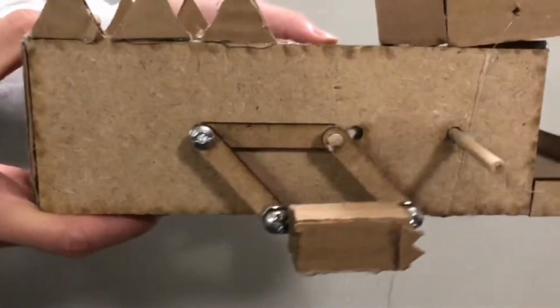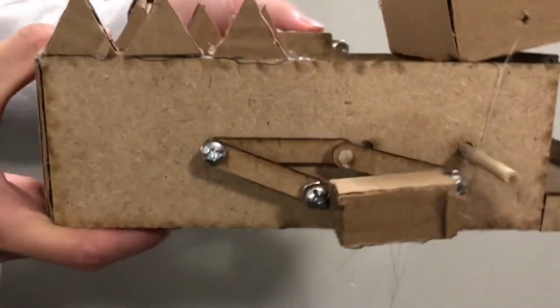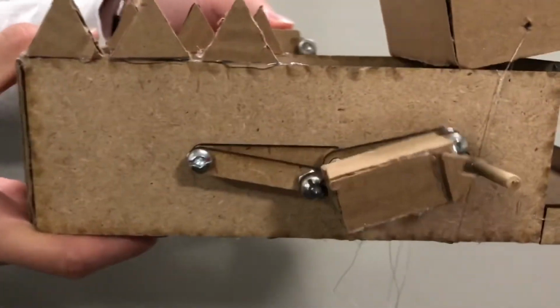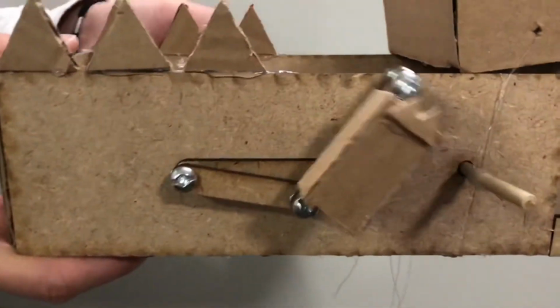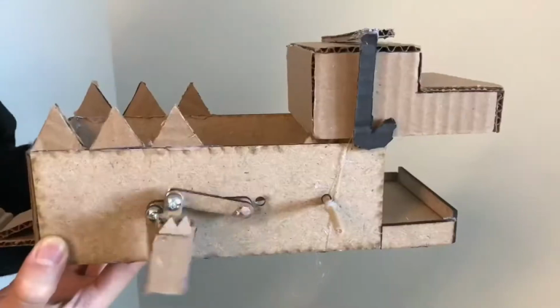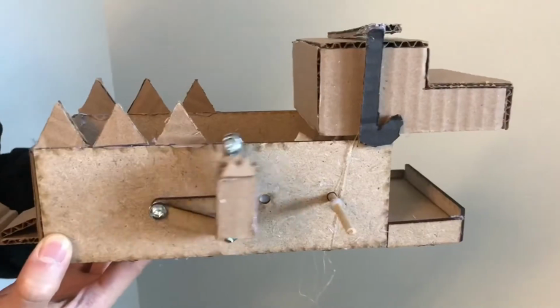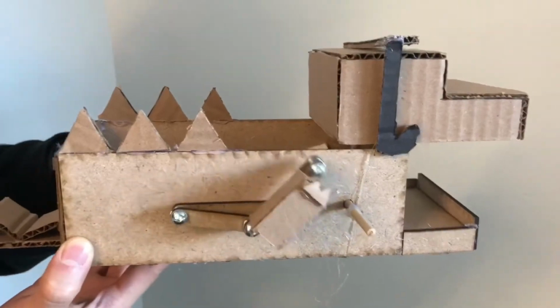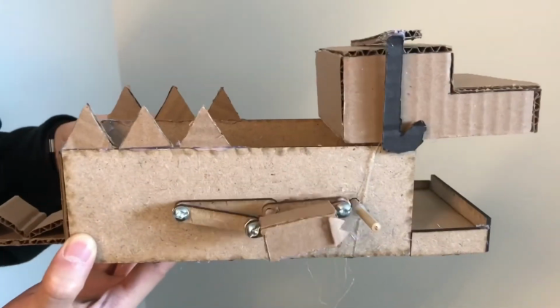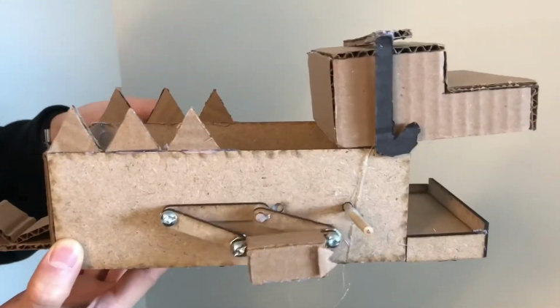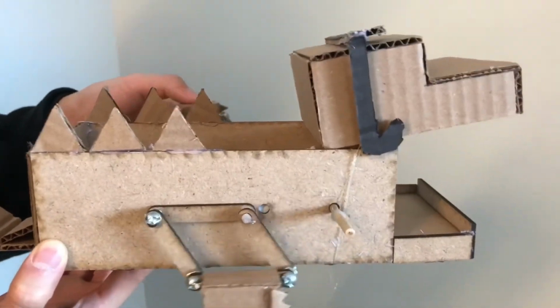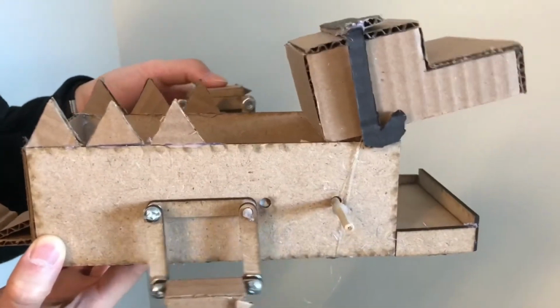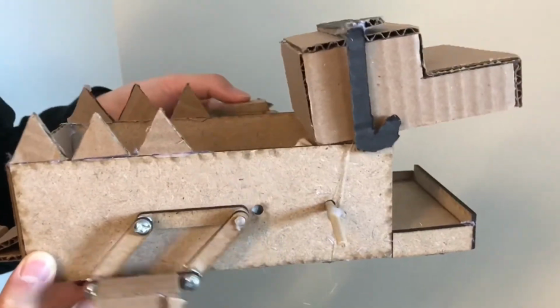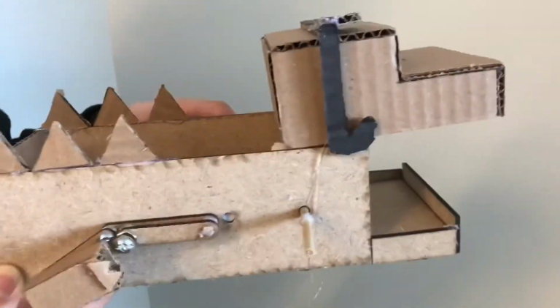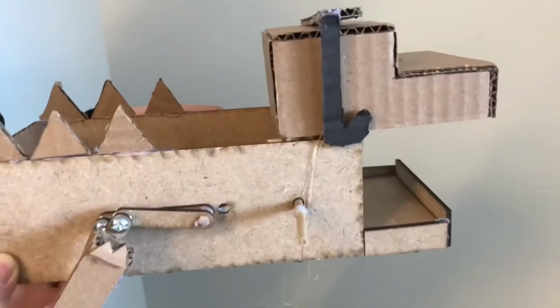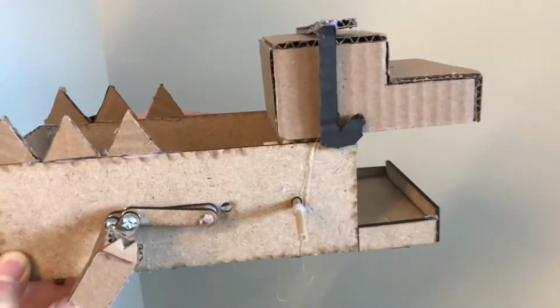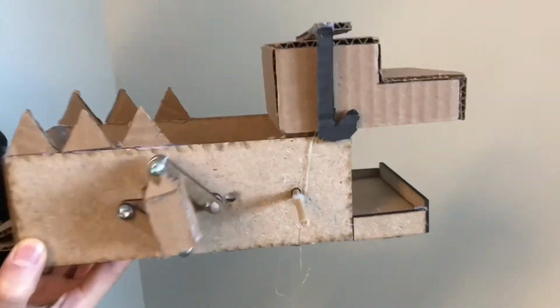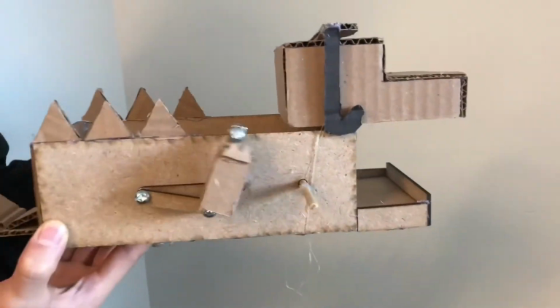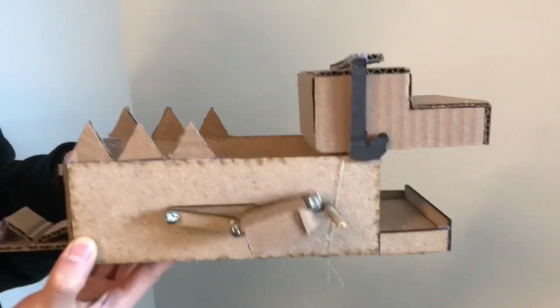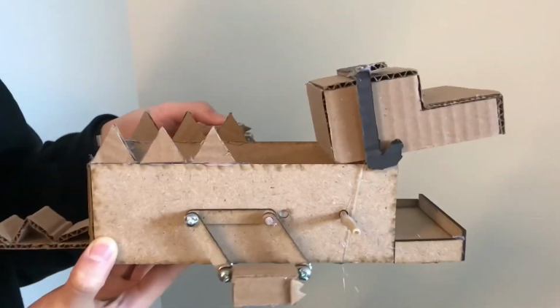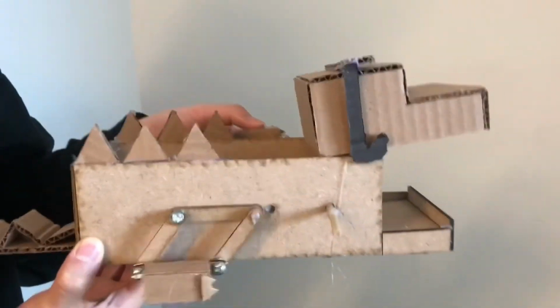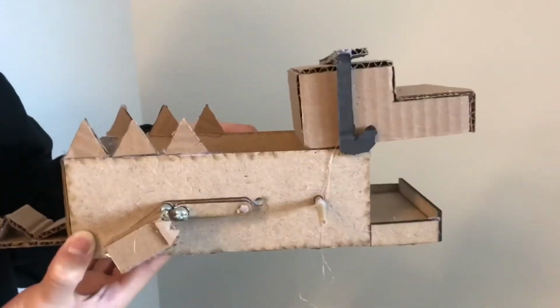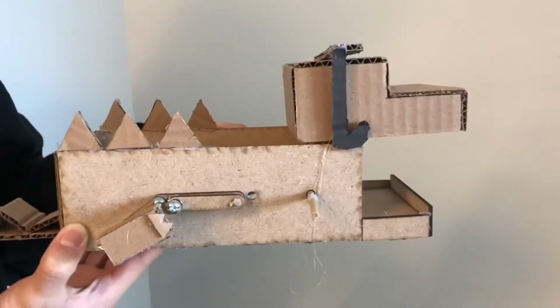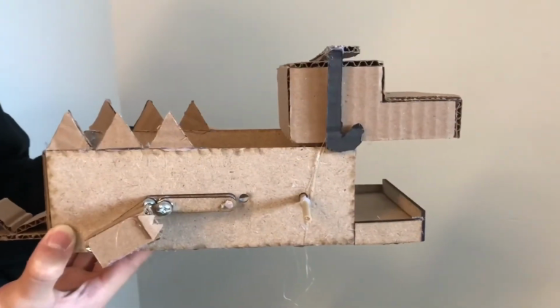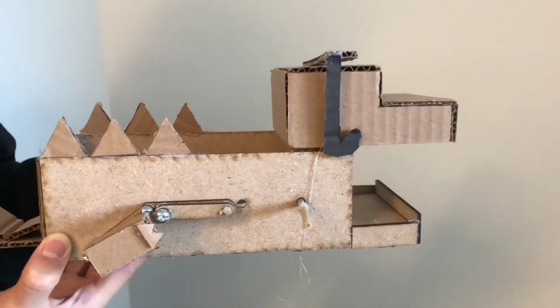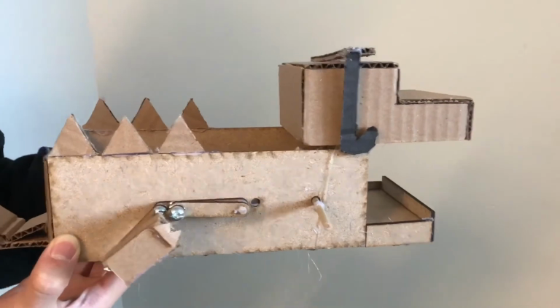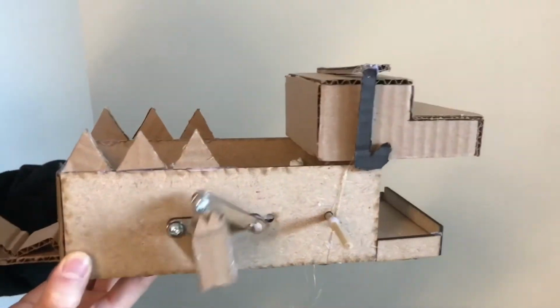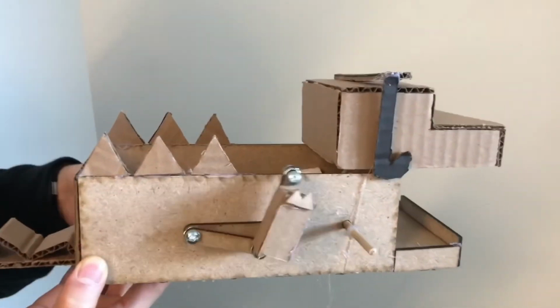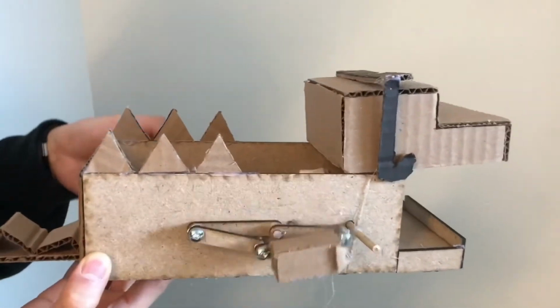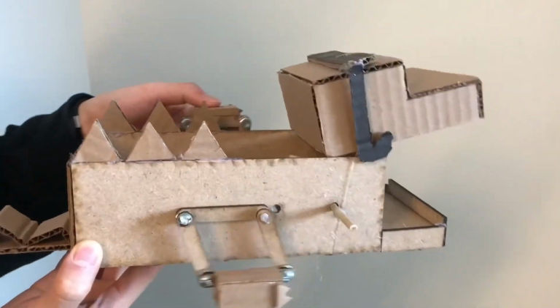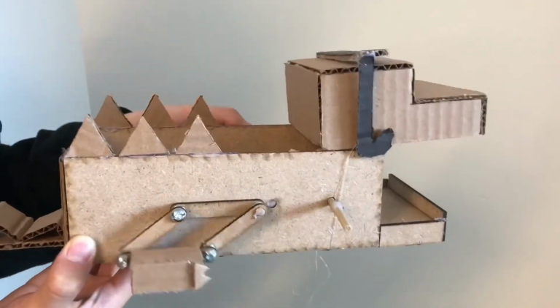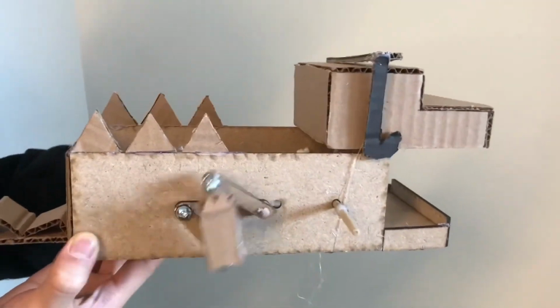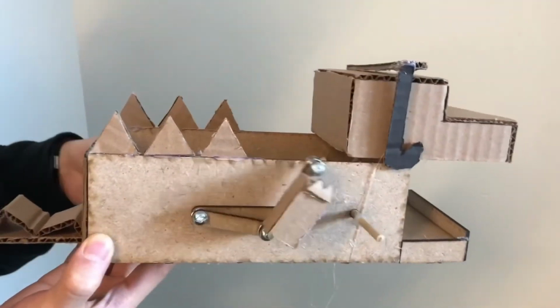Overall we have two motions: the mouth will open or close, and its face will move with the path of the coupler bar on the four-bar linkage.